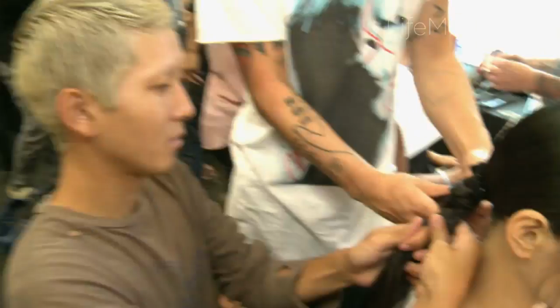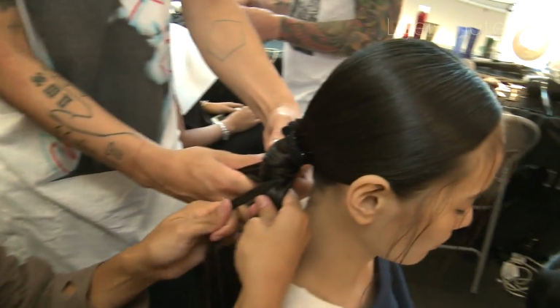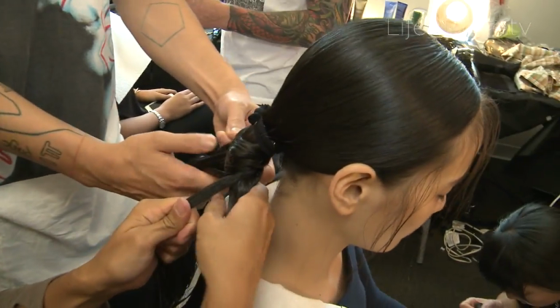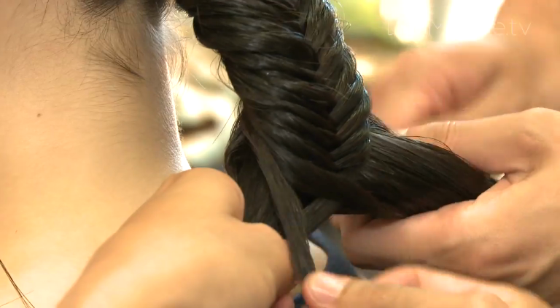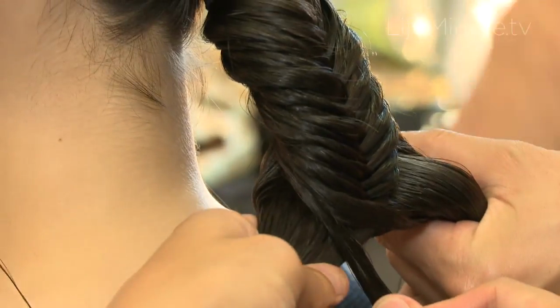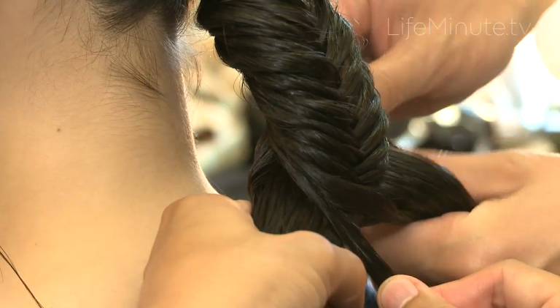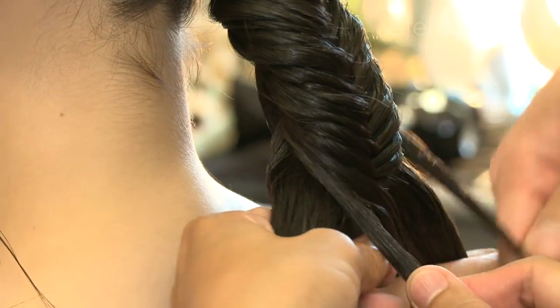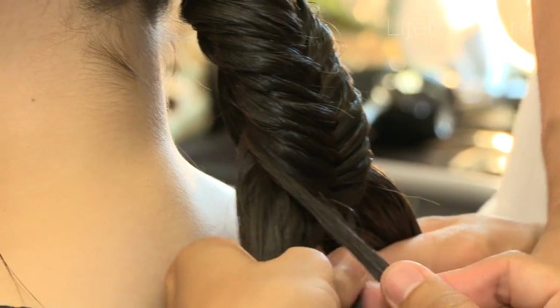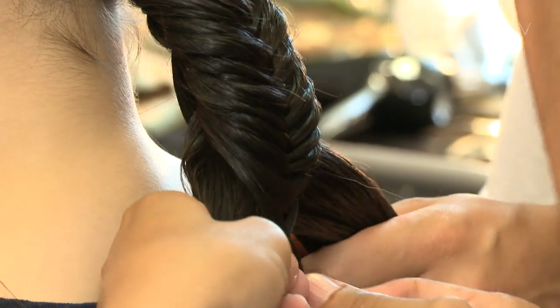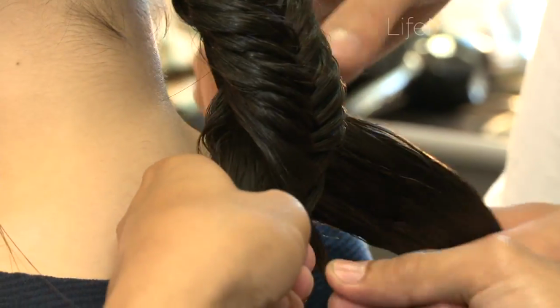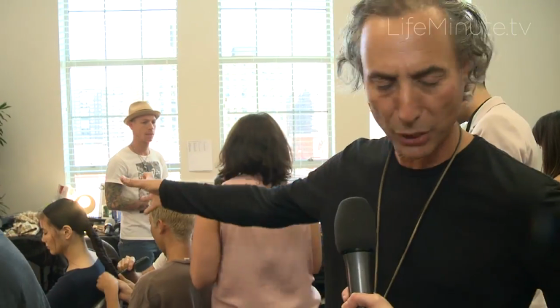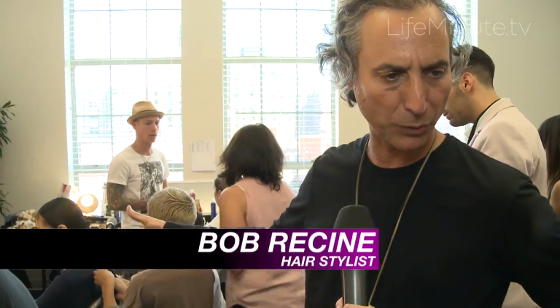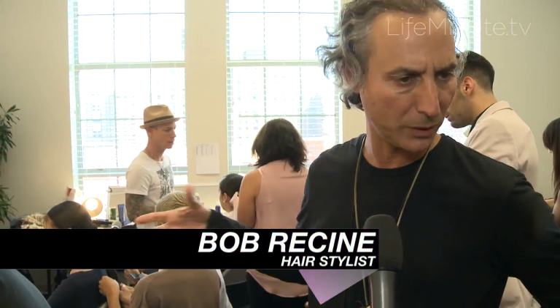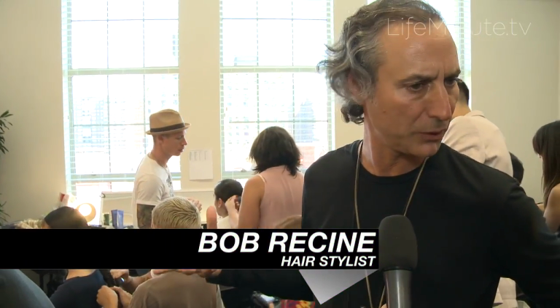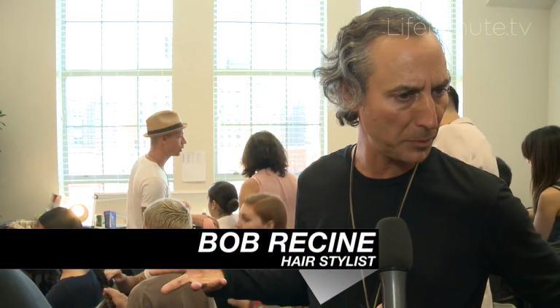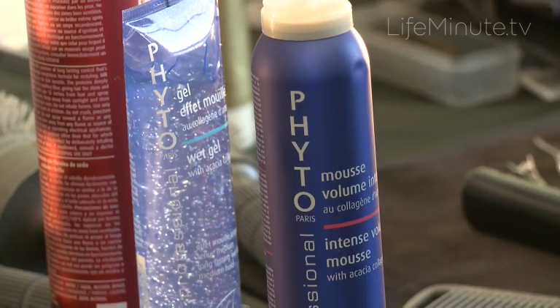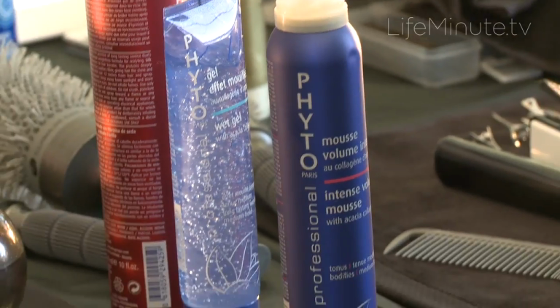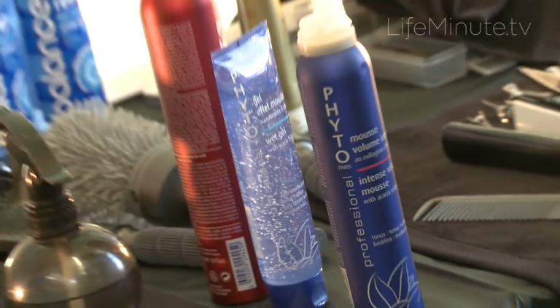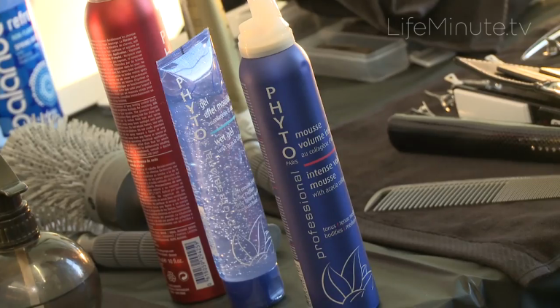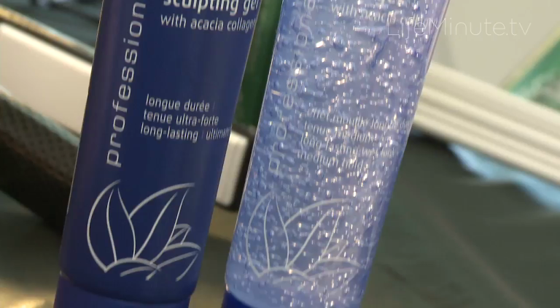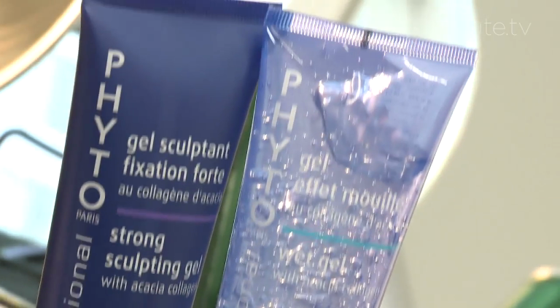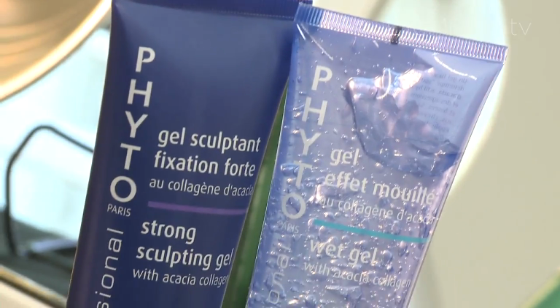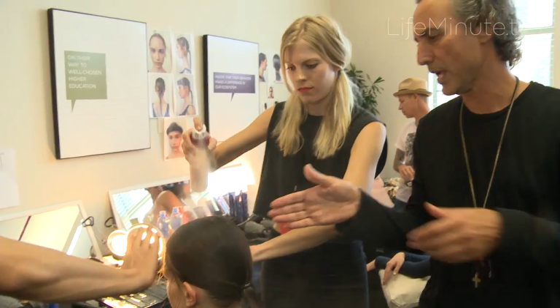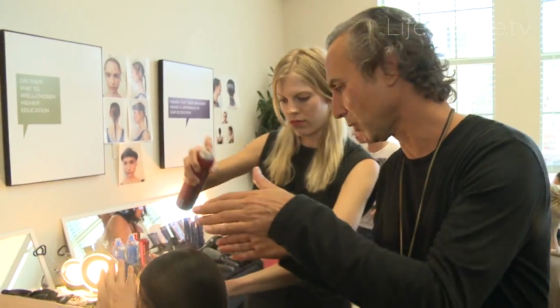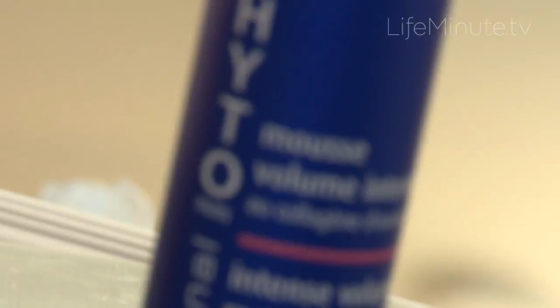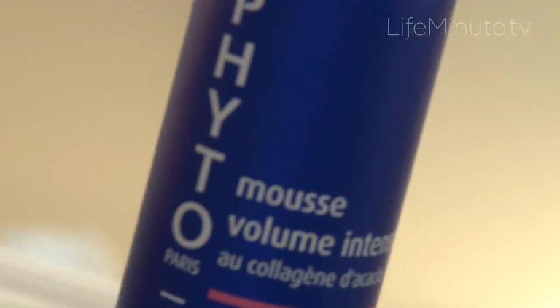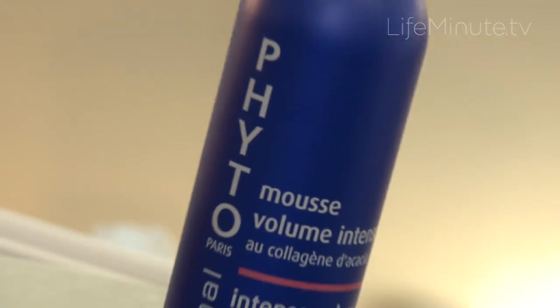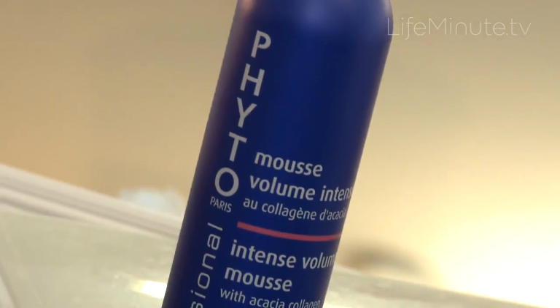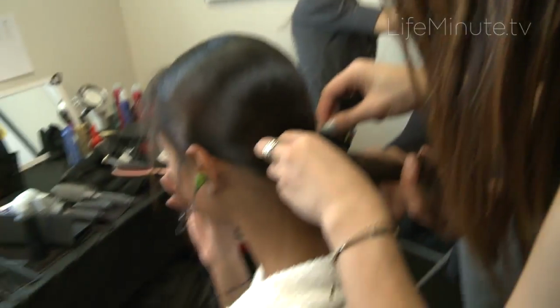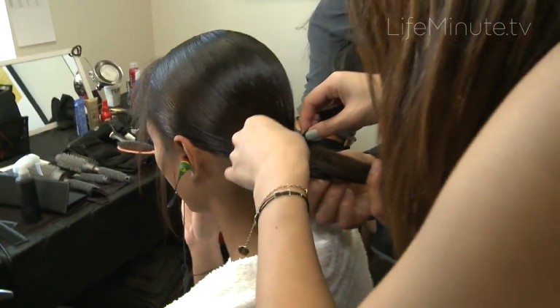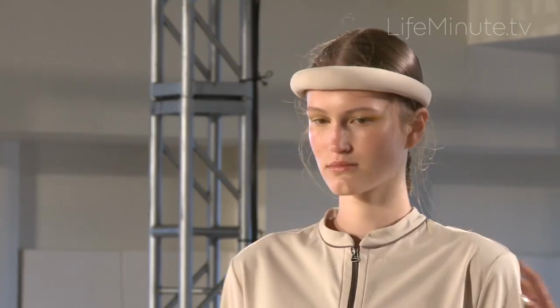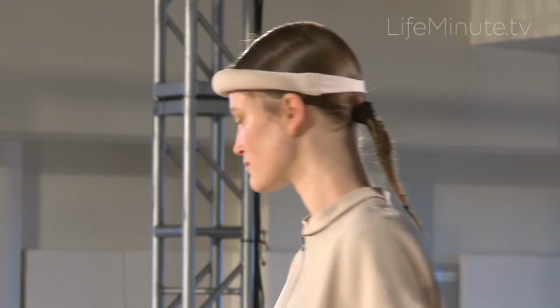We're just doing a beautiful fishtail braid in the back to kind of give it the geometry which really represents VPL. We're taking the Fido products — the wet gel, the spray, and some of the creams — to give that hair a really, really glassy finish.